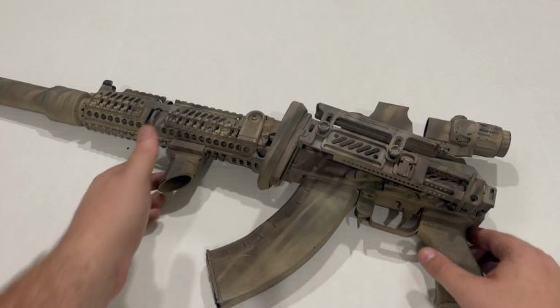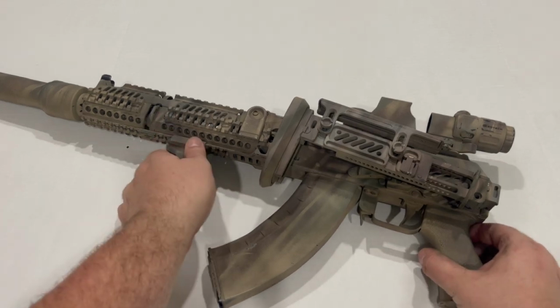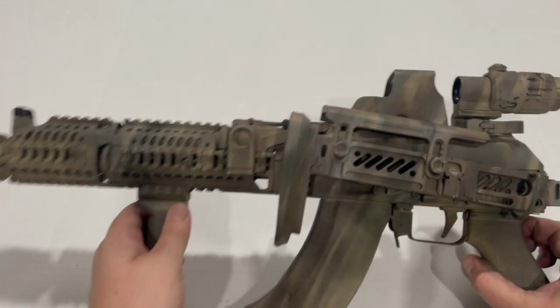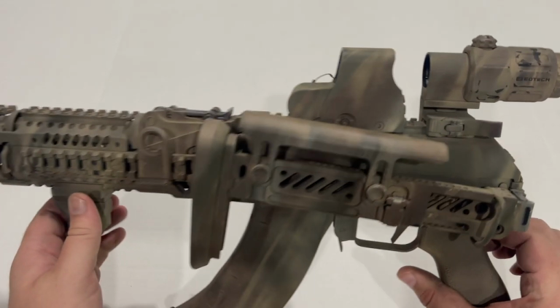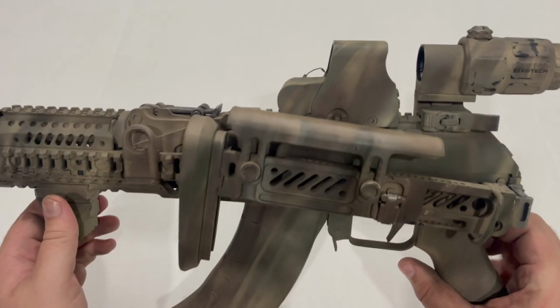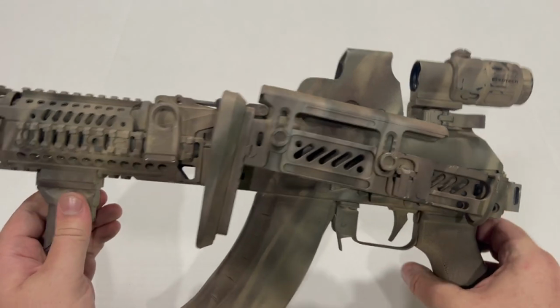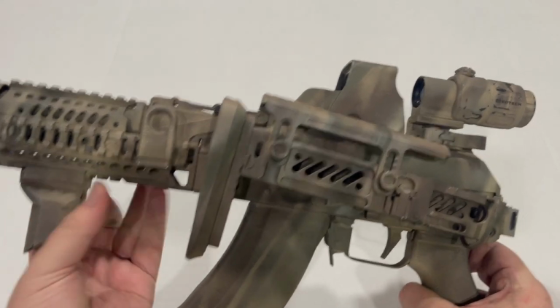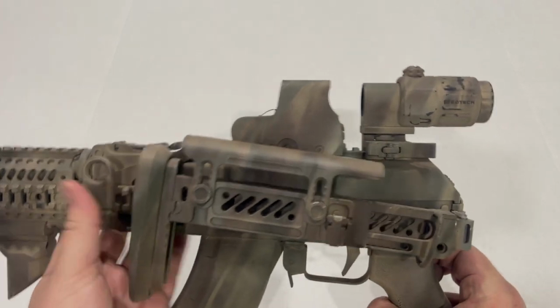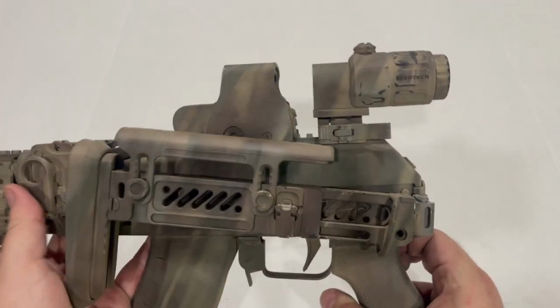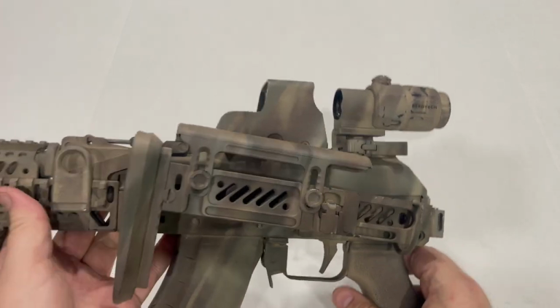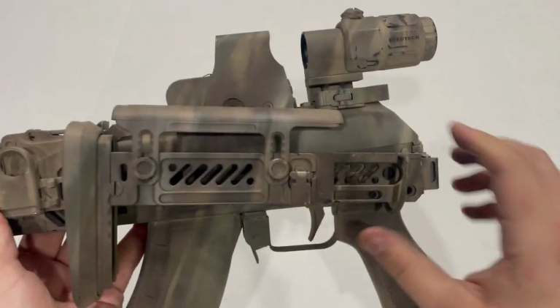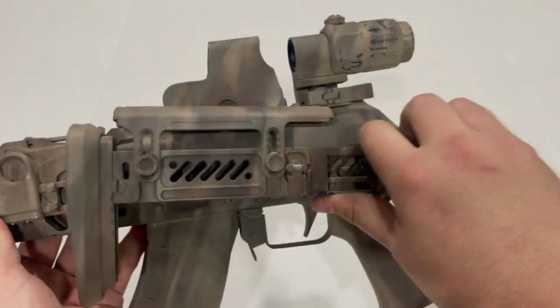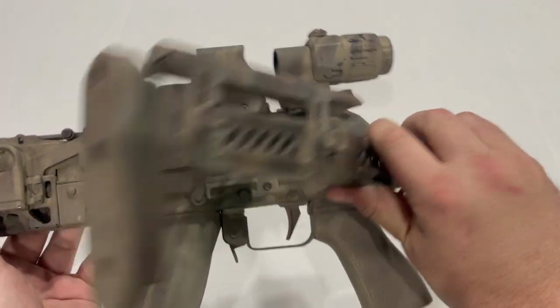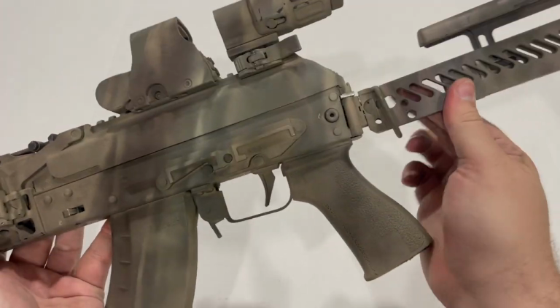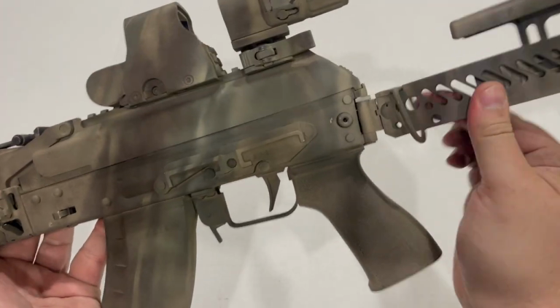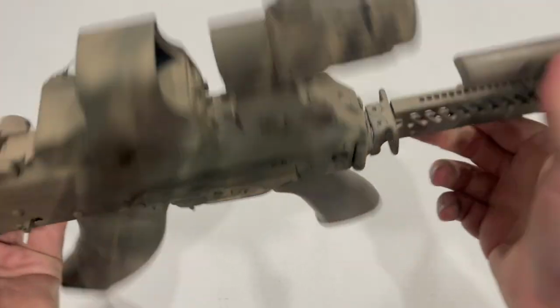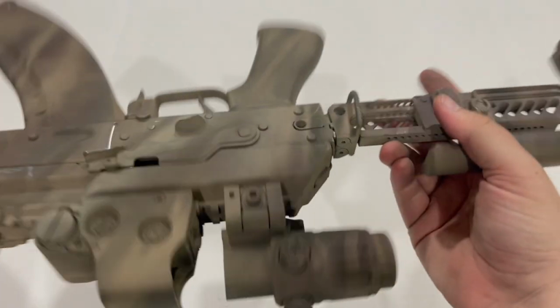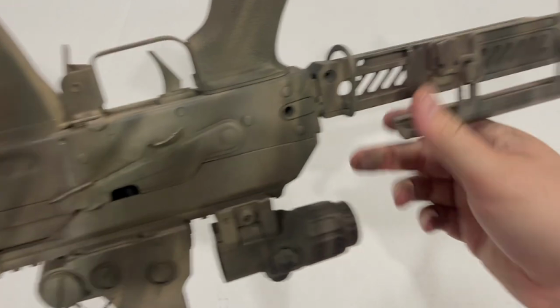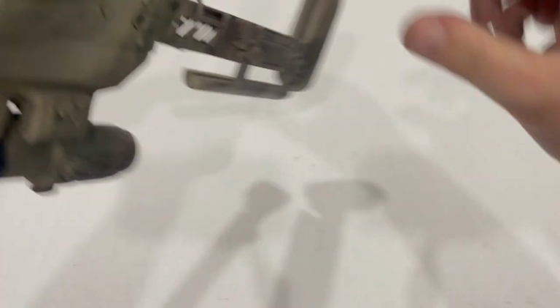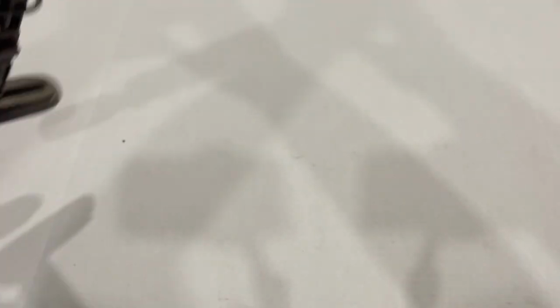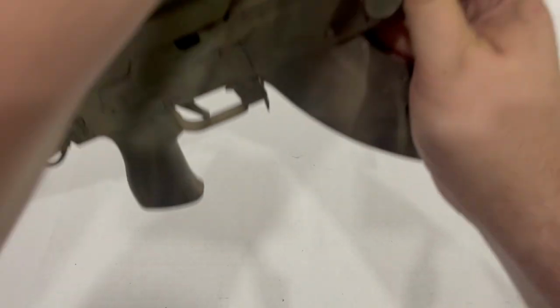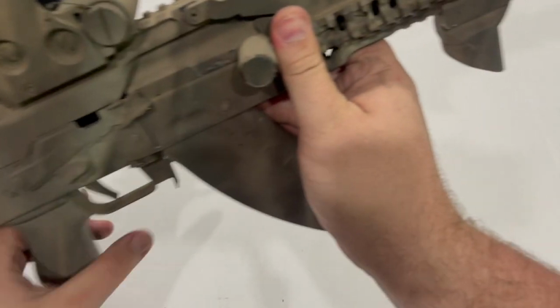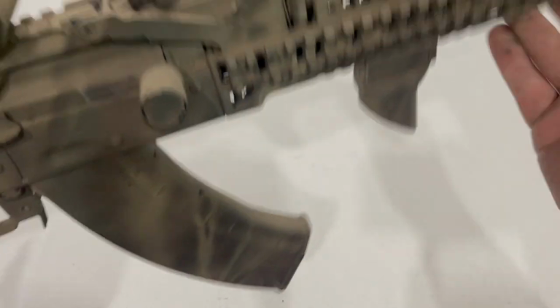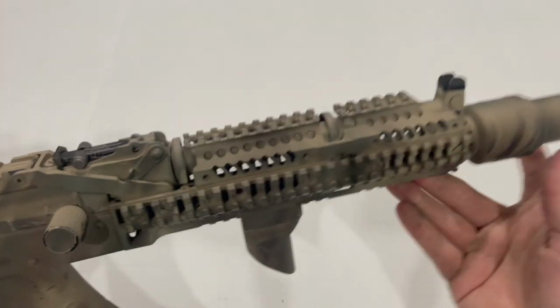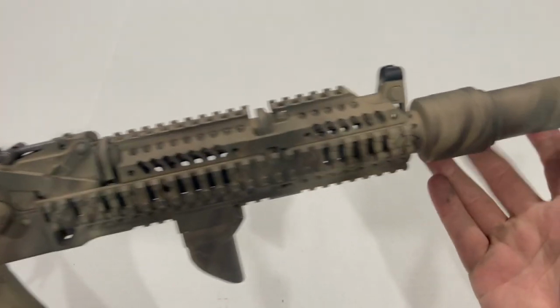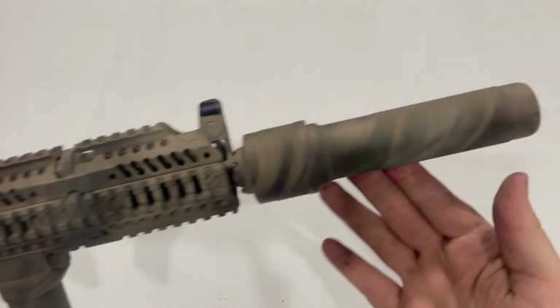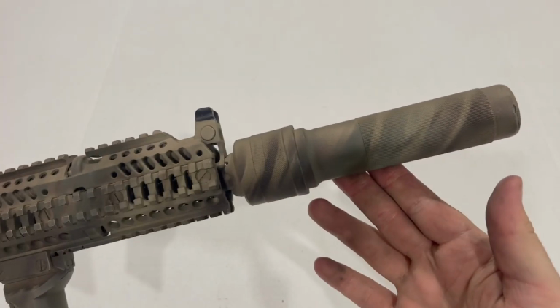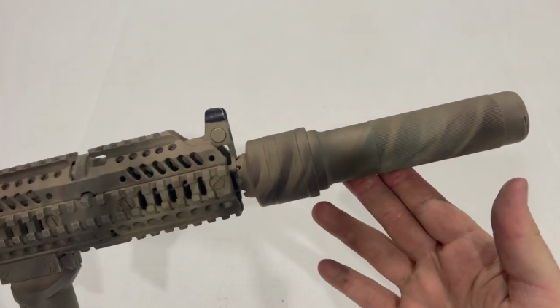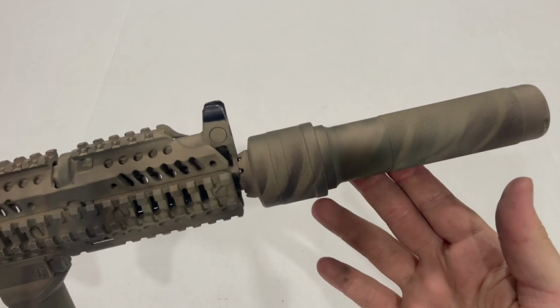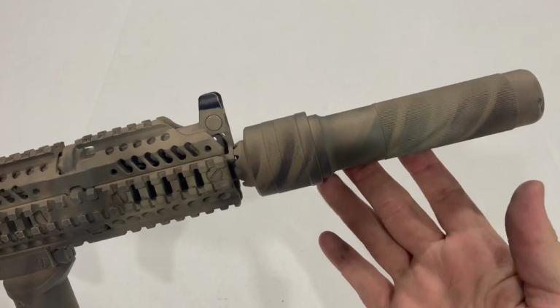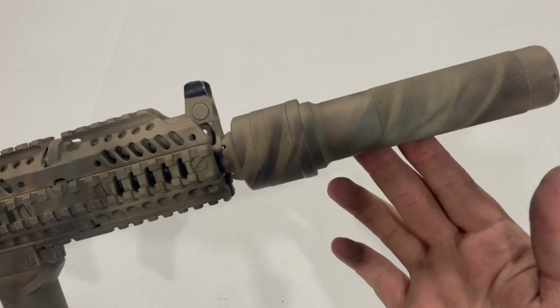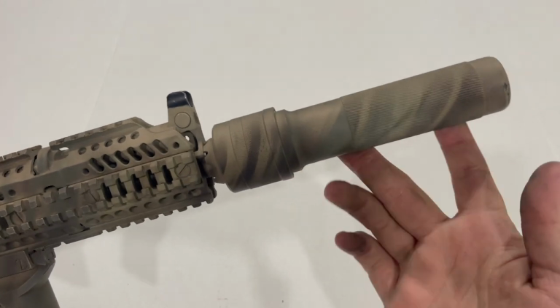This is the finished product. As you can see, I've added several new pieces since the last video. I'll start off just from front to back with a quick overview of everything I've got going on.